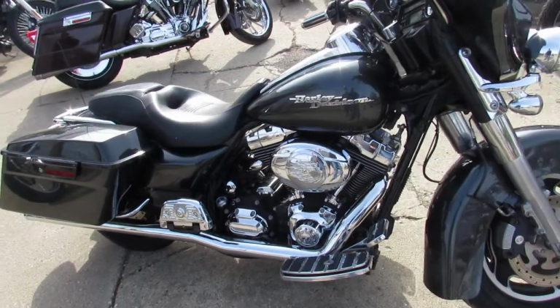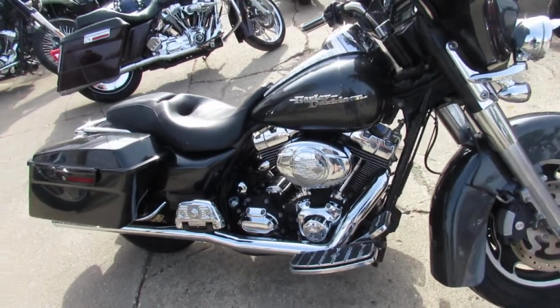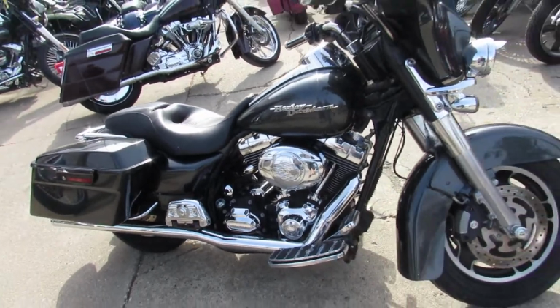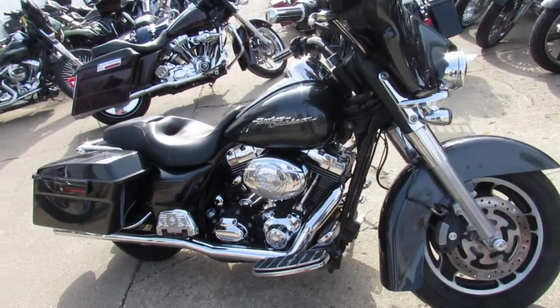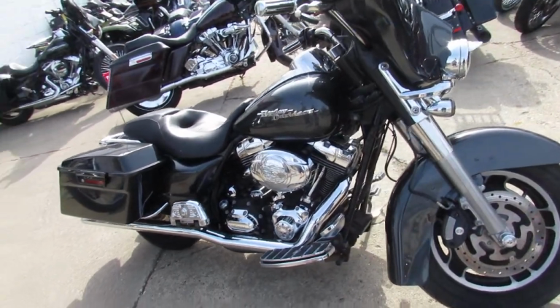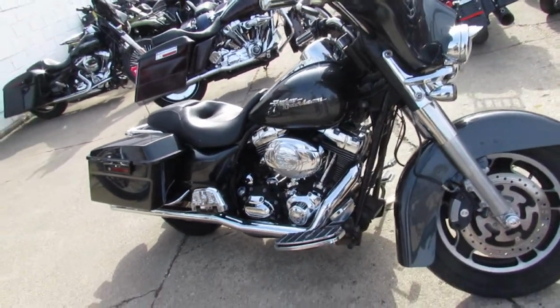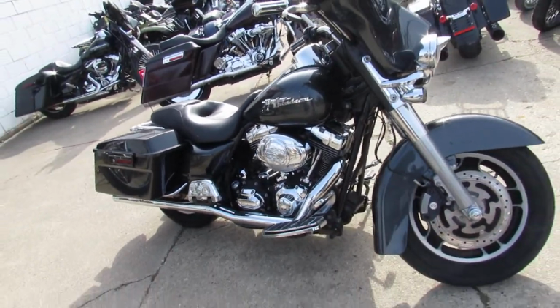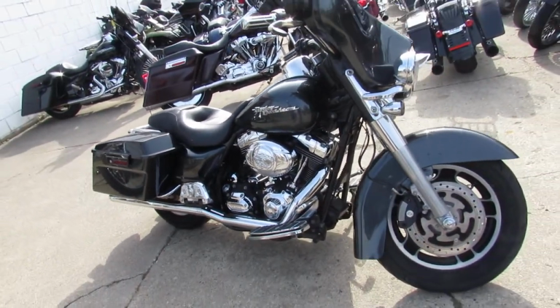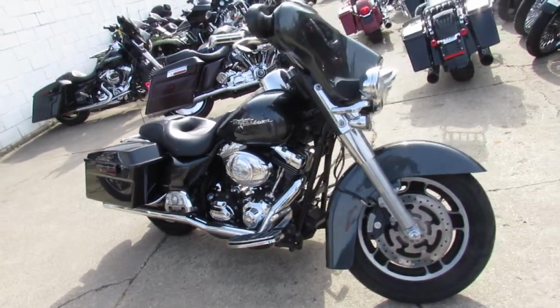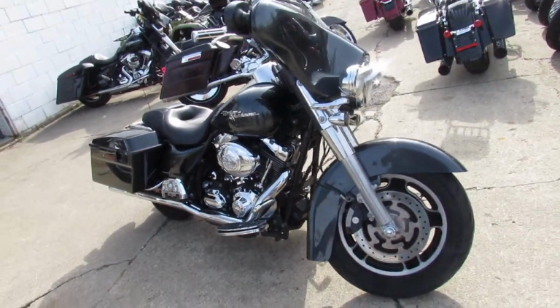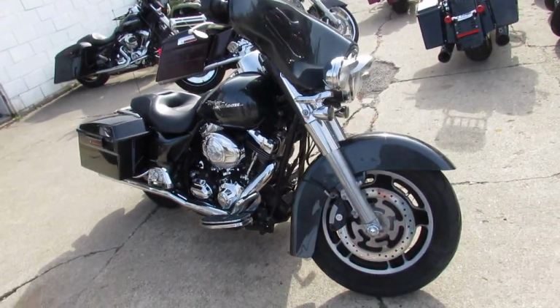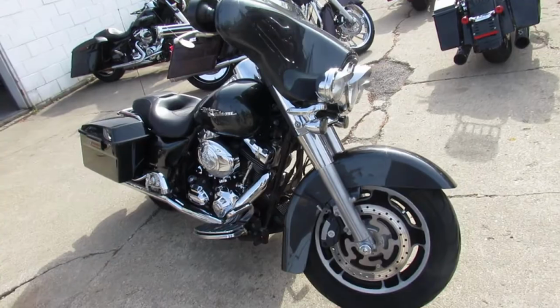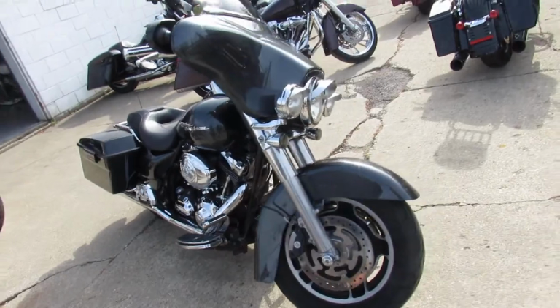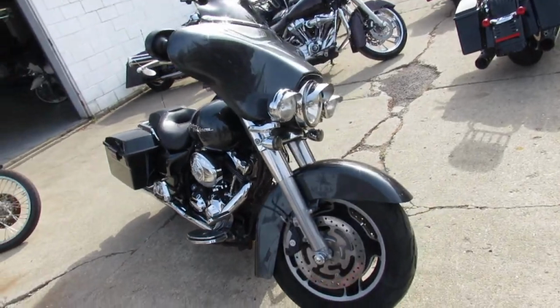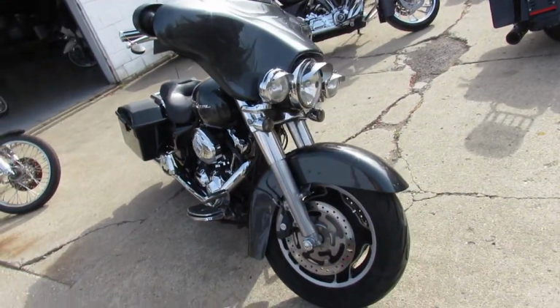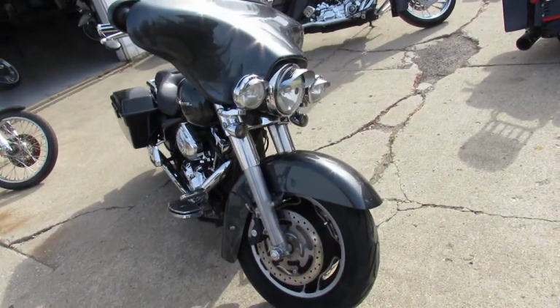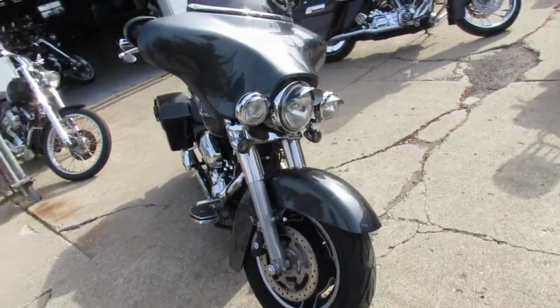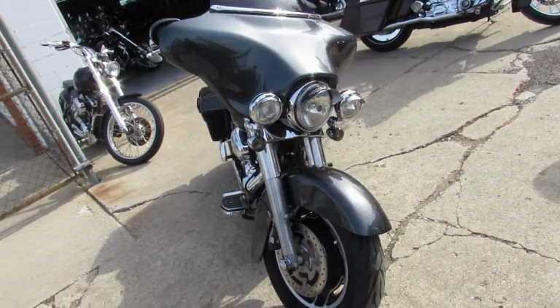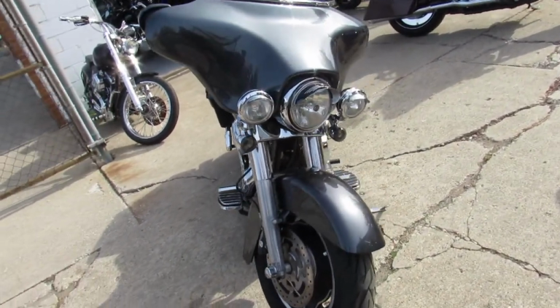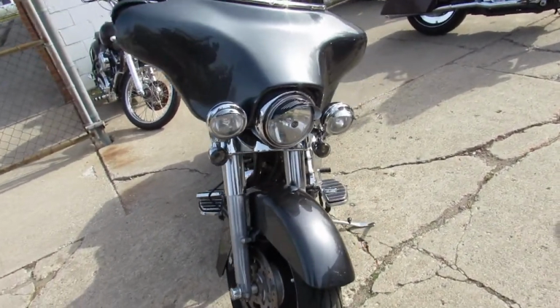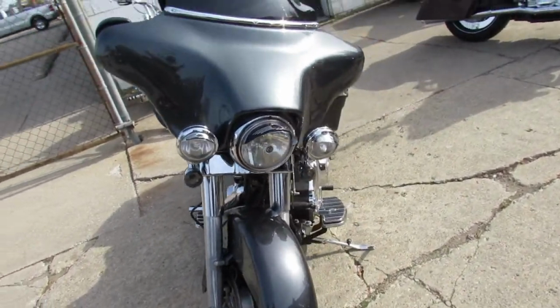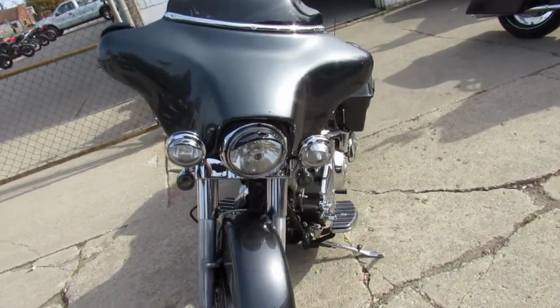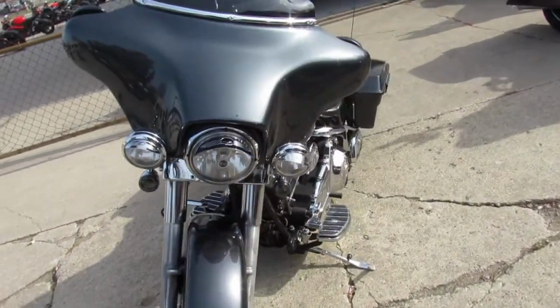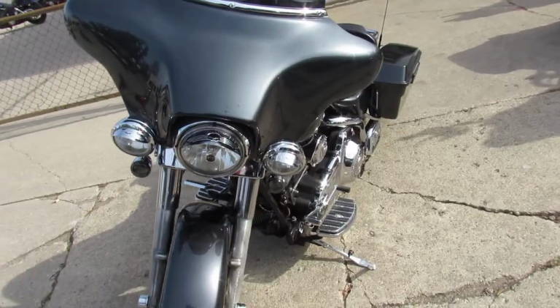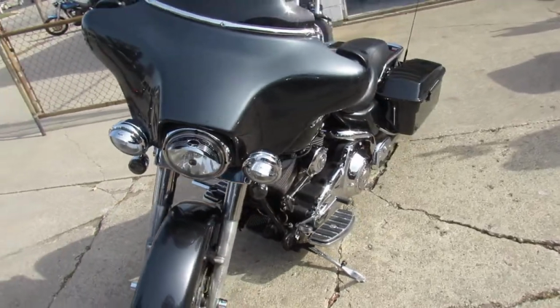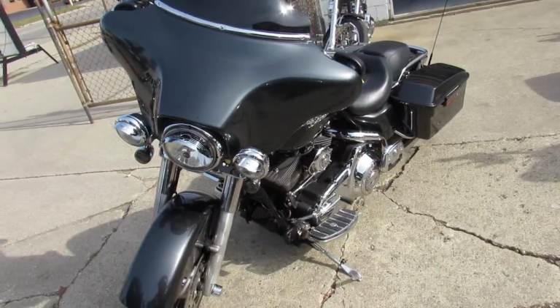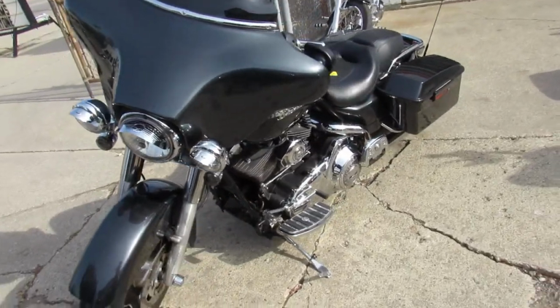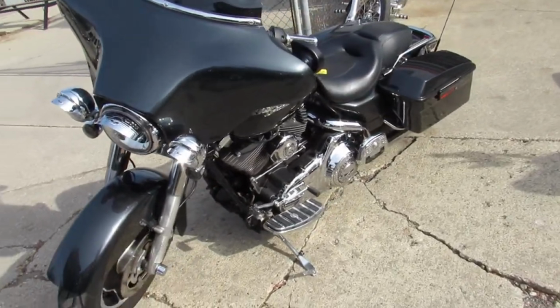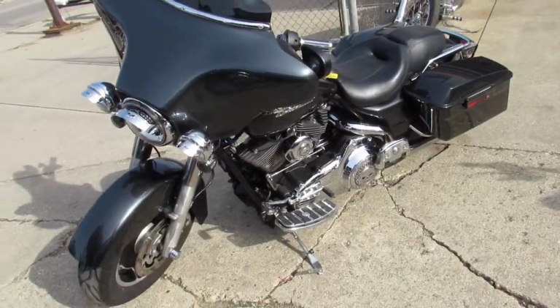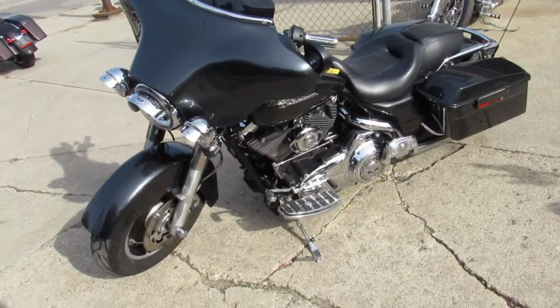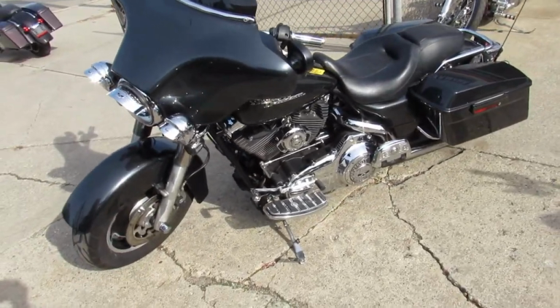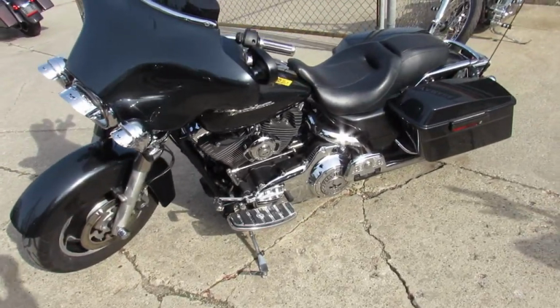Only $8,999. Sharp 2008 Street Glide comes in the charcoal gray paint. It's got the Willie G trim package, tons of chrome, and dual Vance & Hines exhaust — makes this Street Glide sound as cool as it looks, guys. Turn heads everywhere you go.